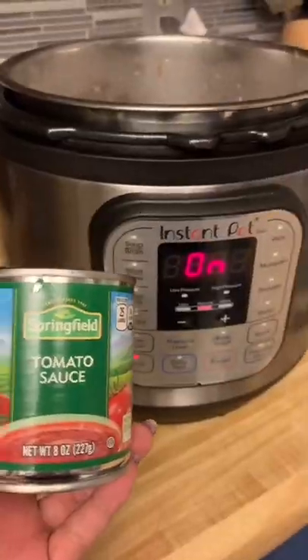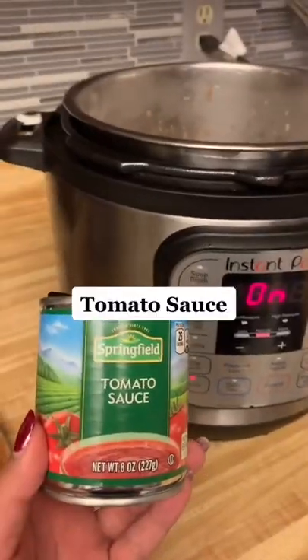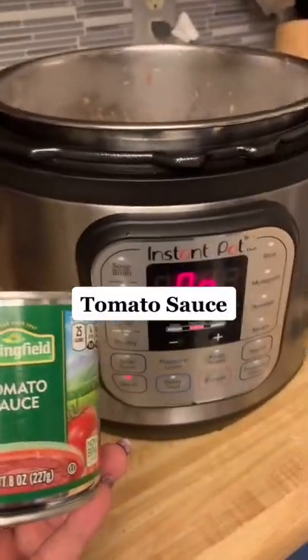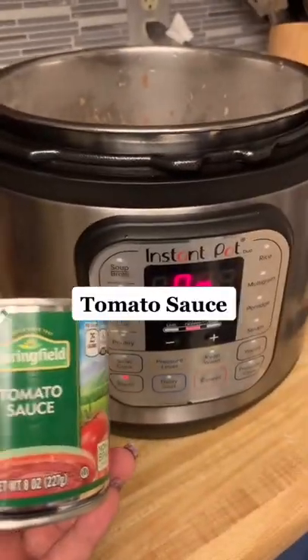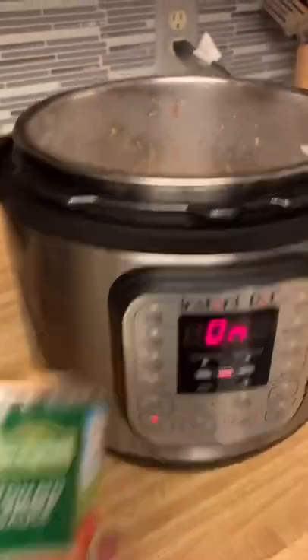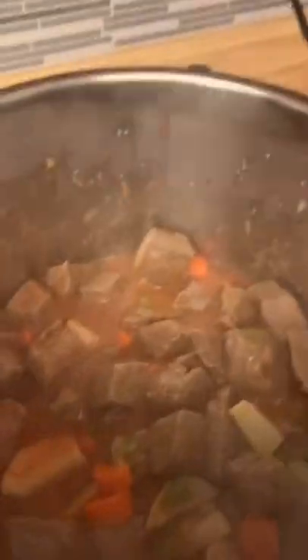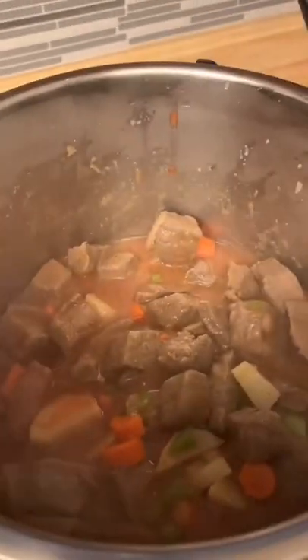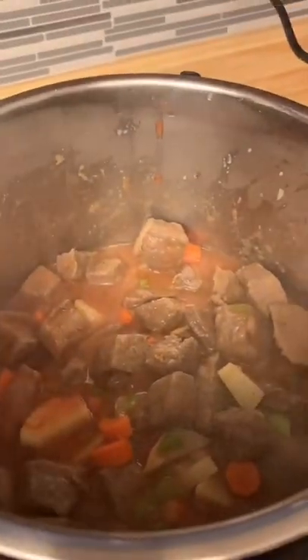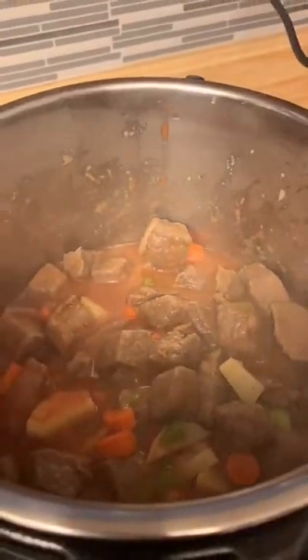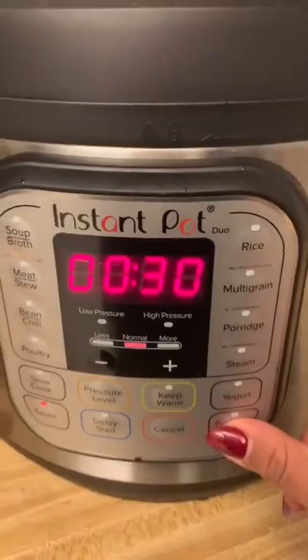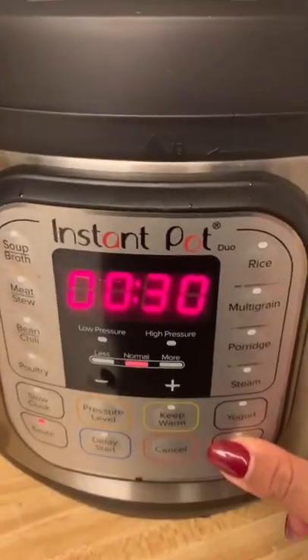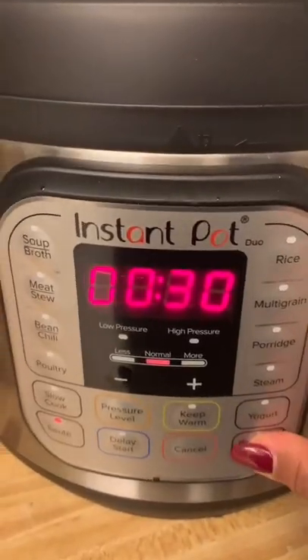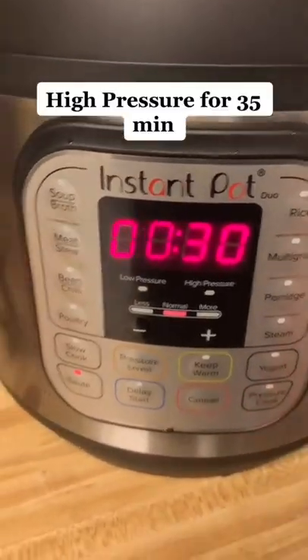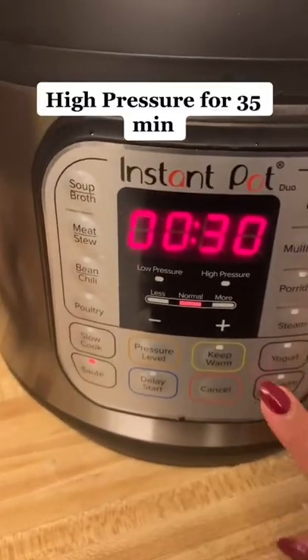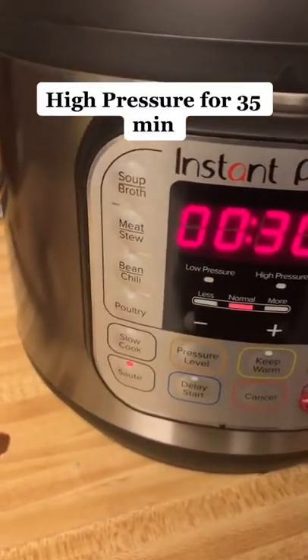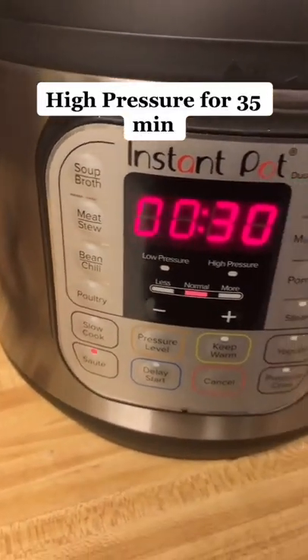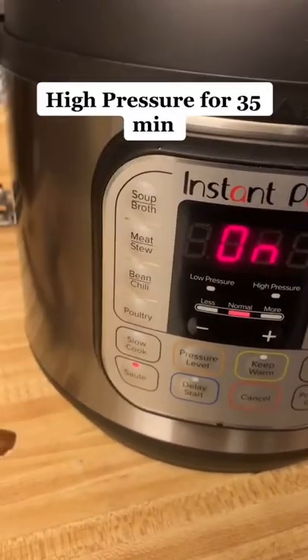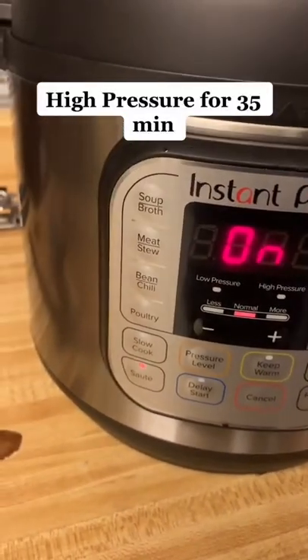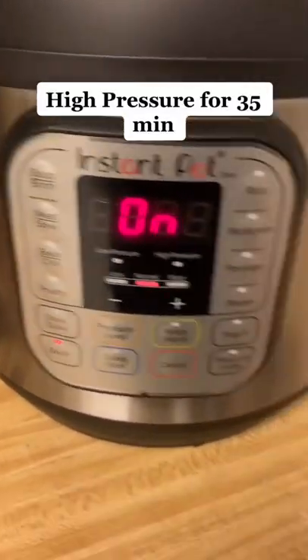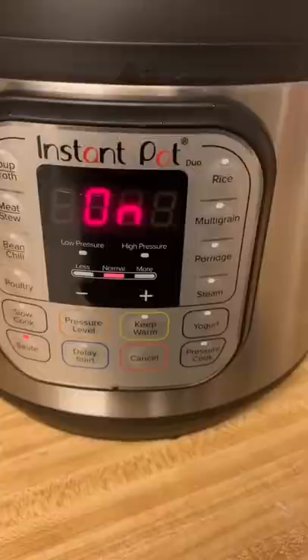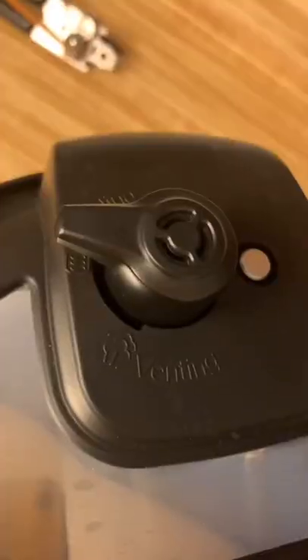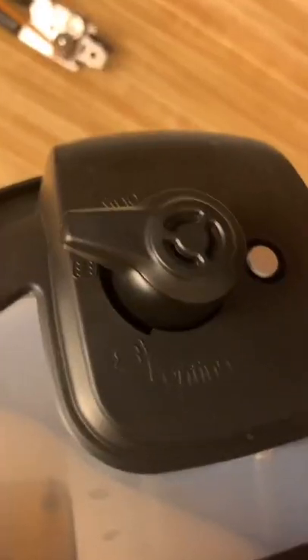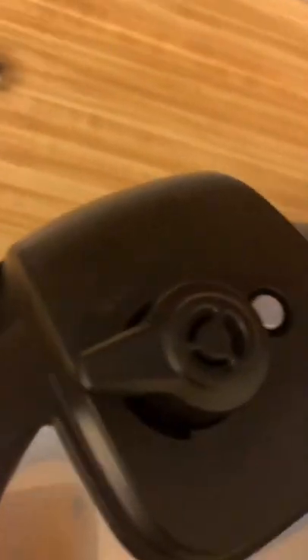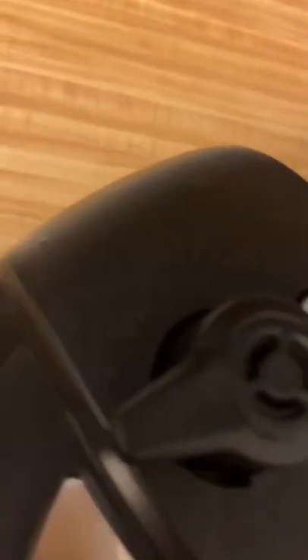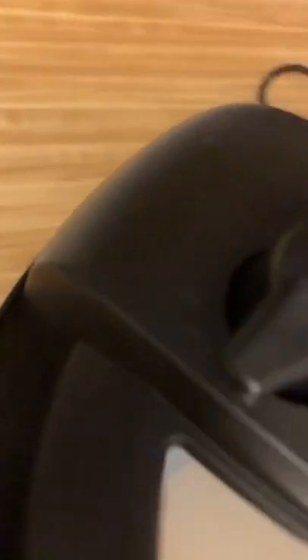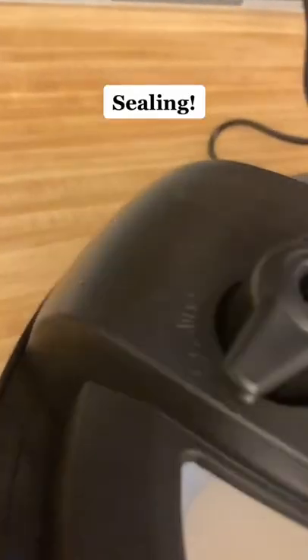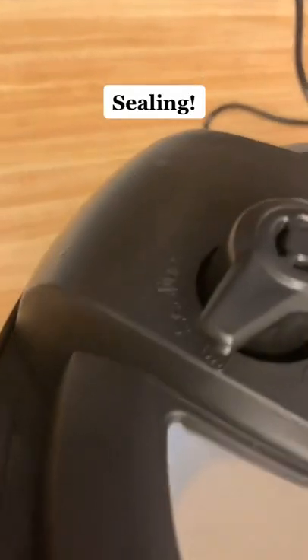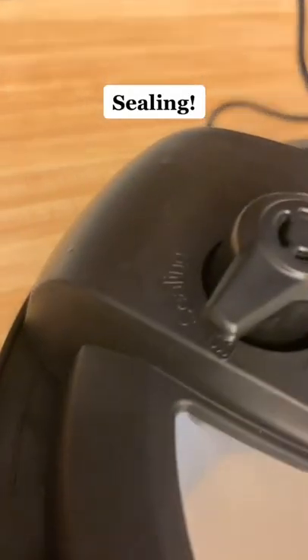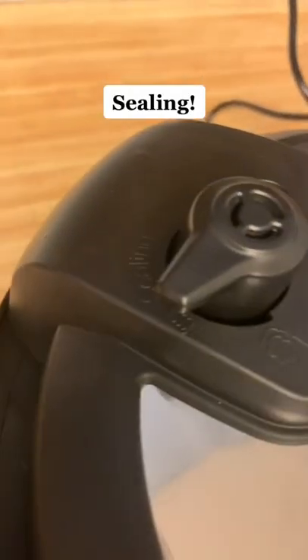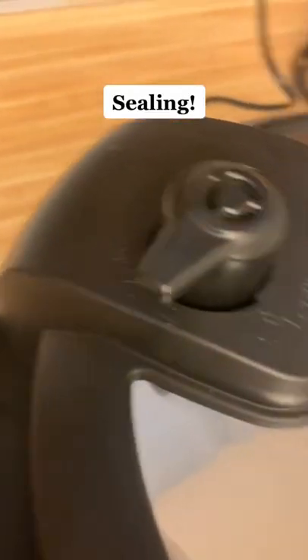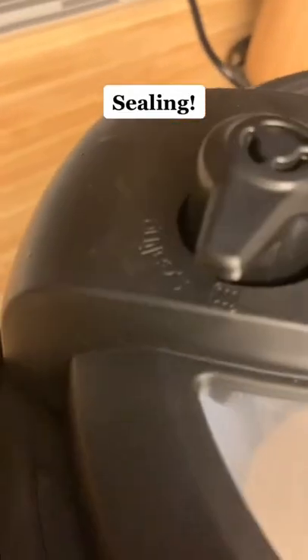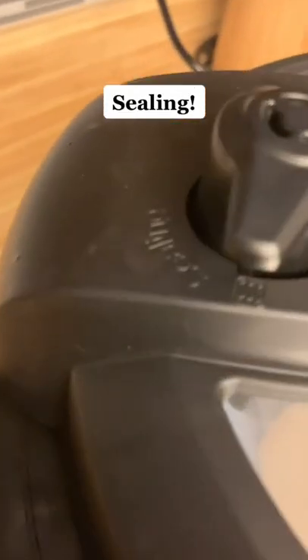Then I used one can of tomato sauce and set your Instapot on high pressure for 35 minutes. Trust me, this is easier than it looks. Make sure the knob is on sealing mode and leave it alone.